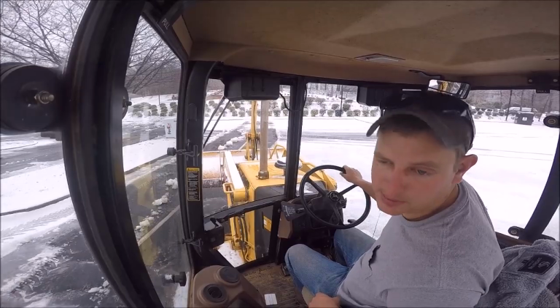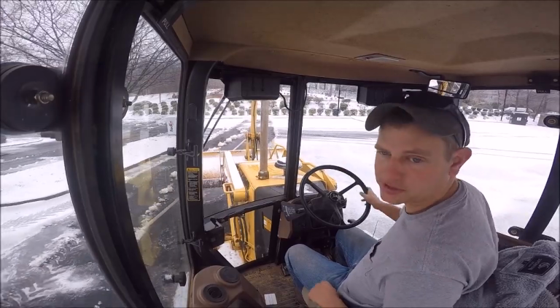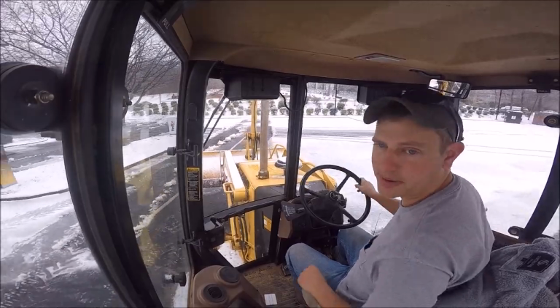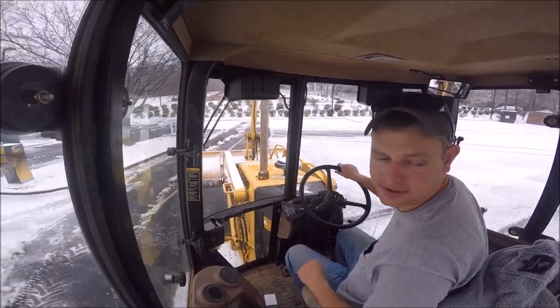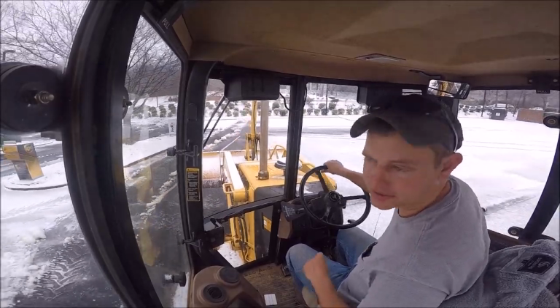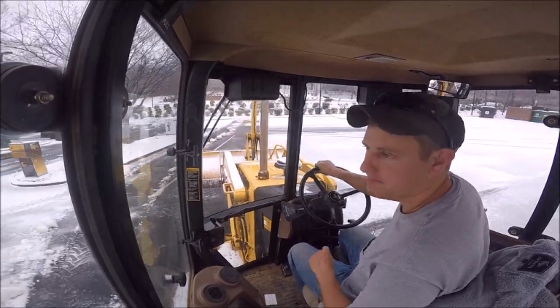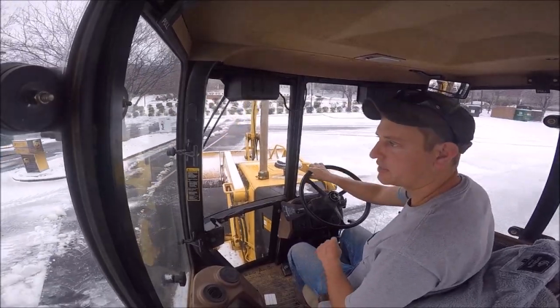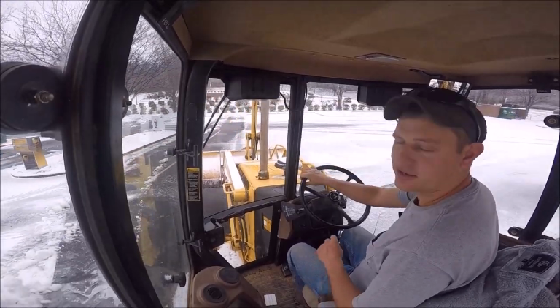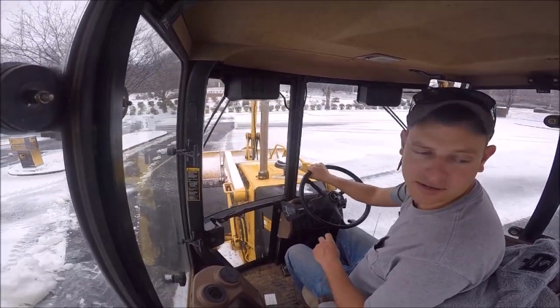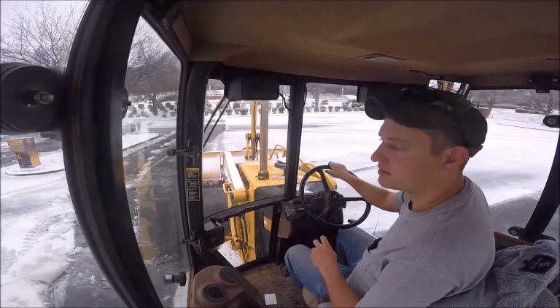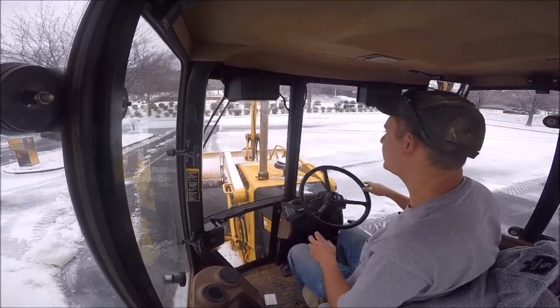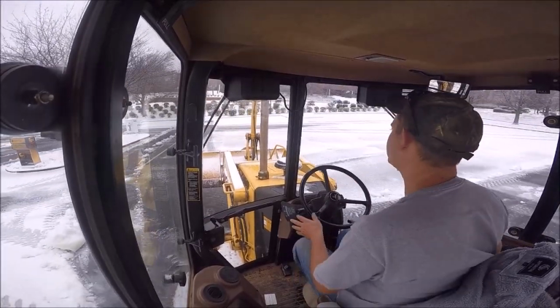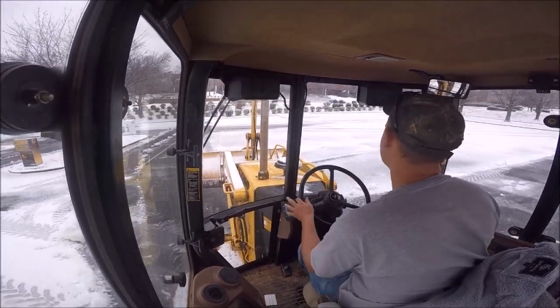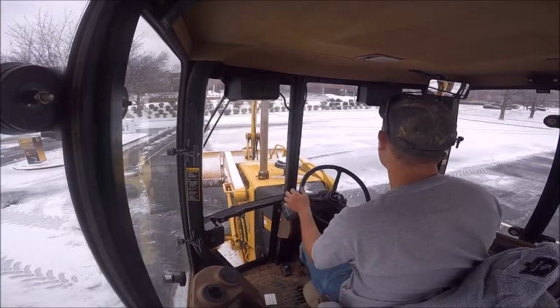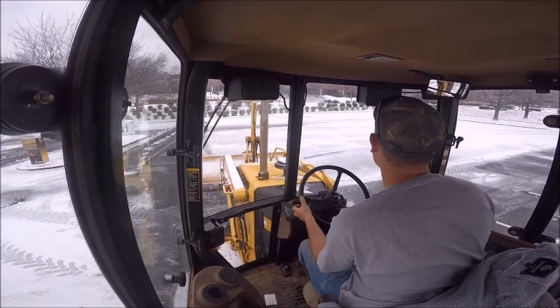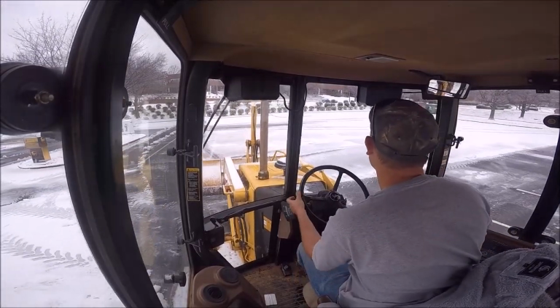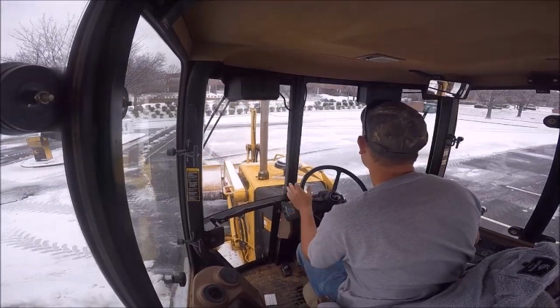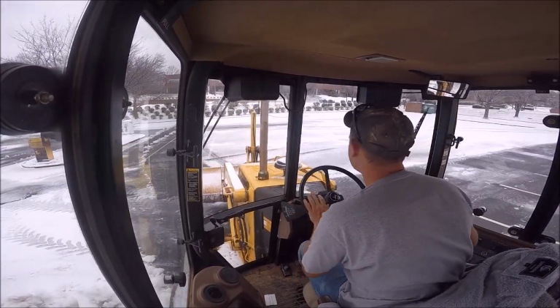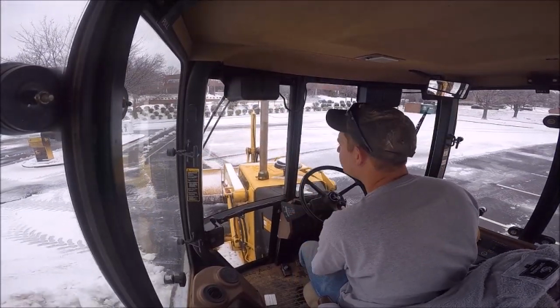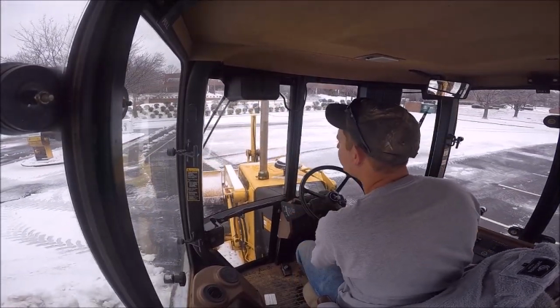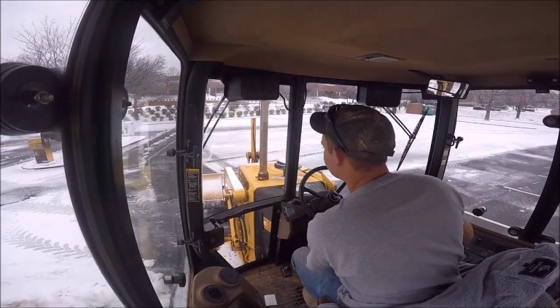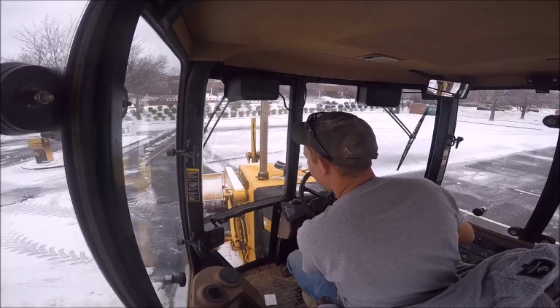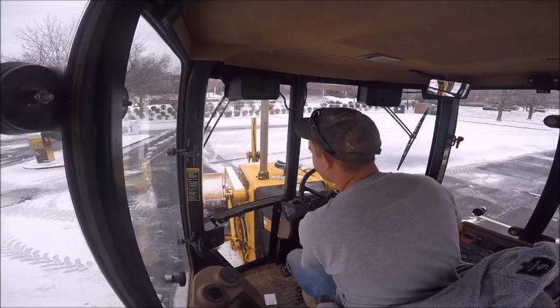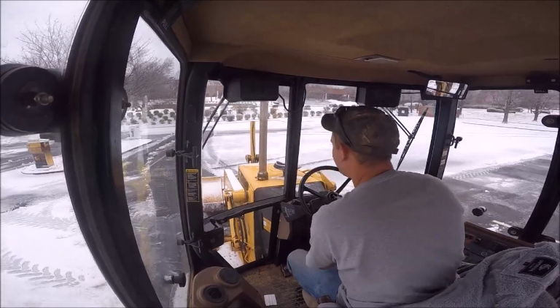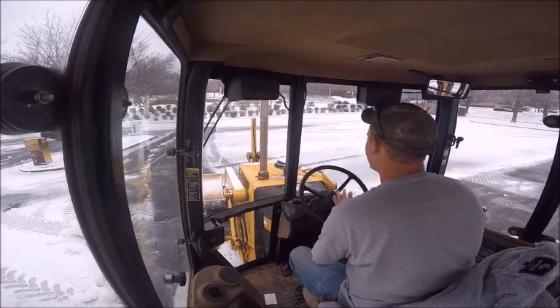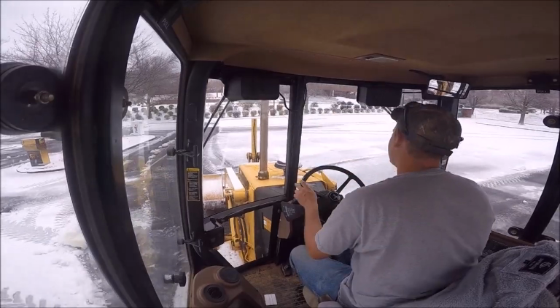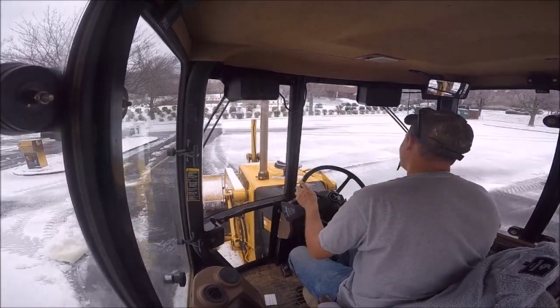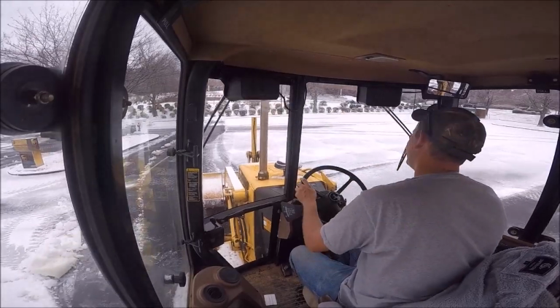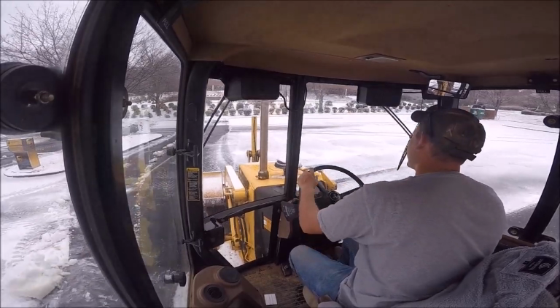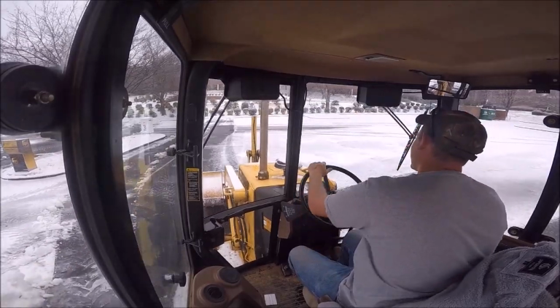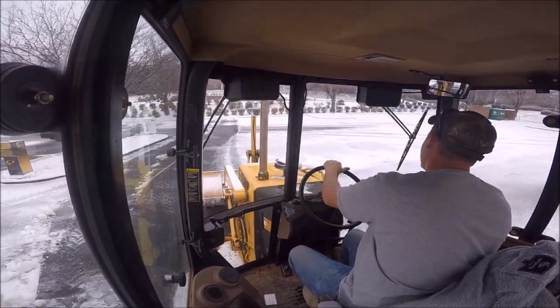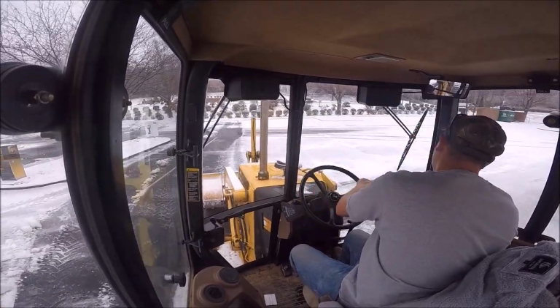Some people would just bury the drains, and then when it starts to melt, they'll have just a freaking pond of water where it can't go nowhere.